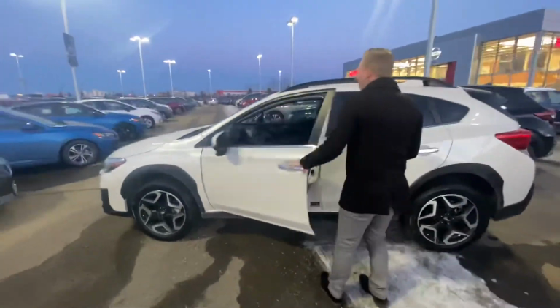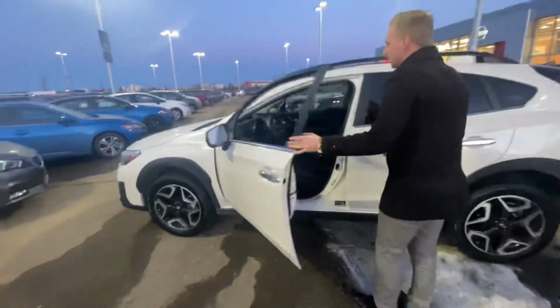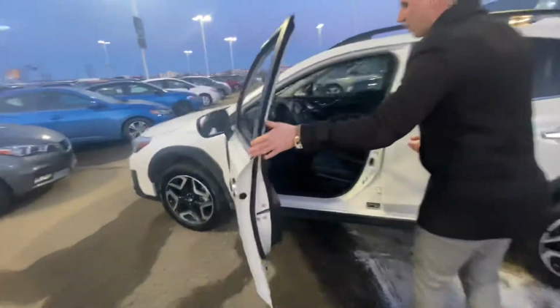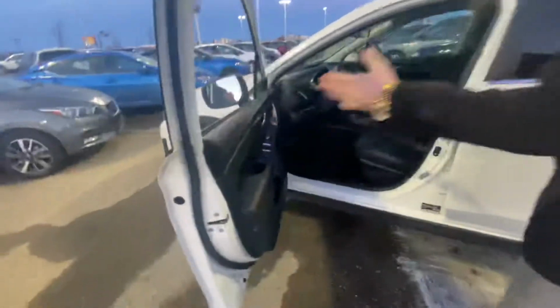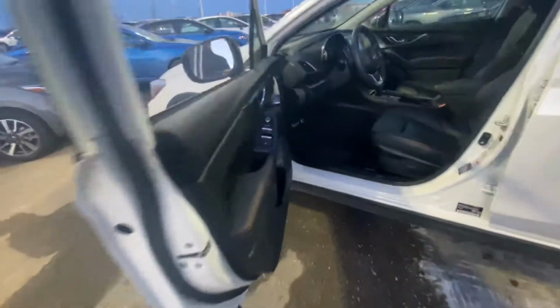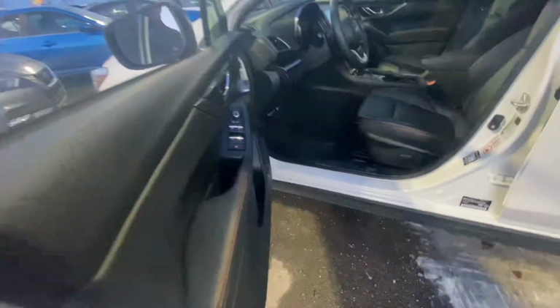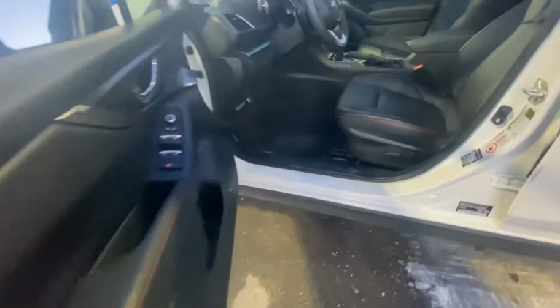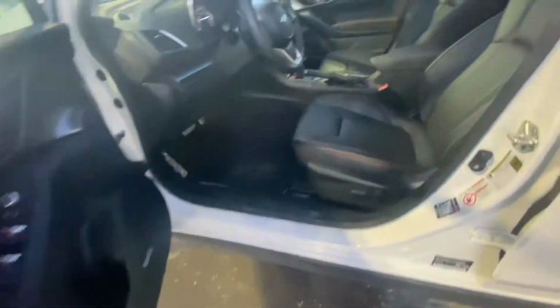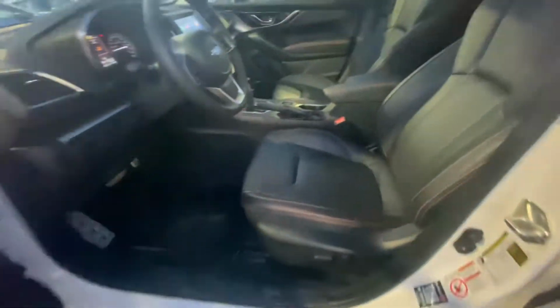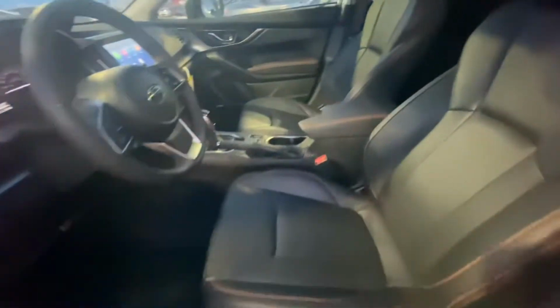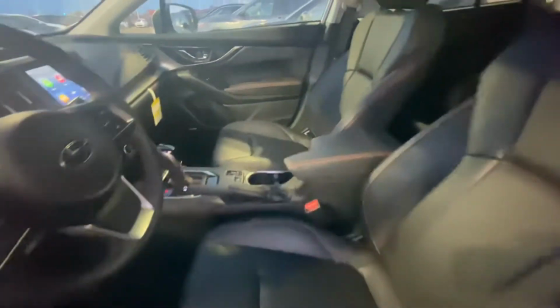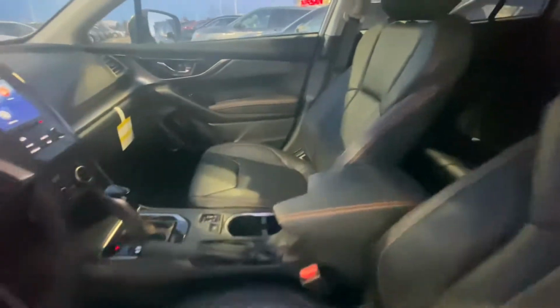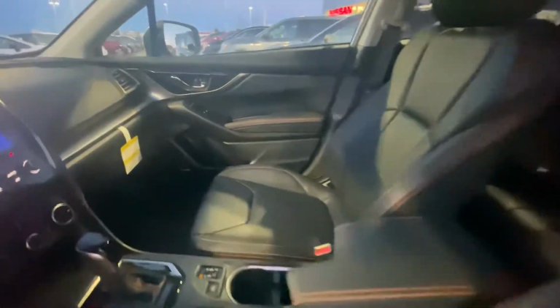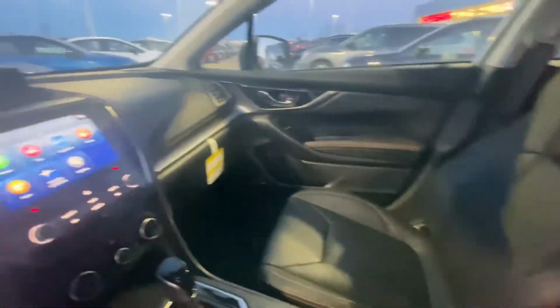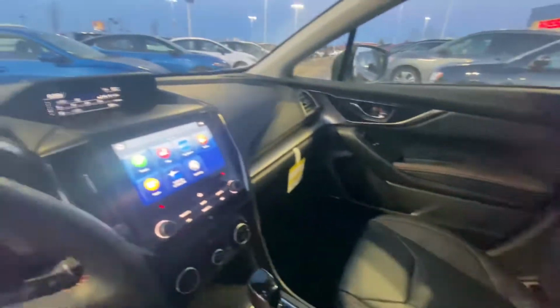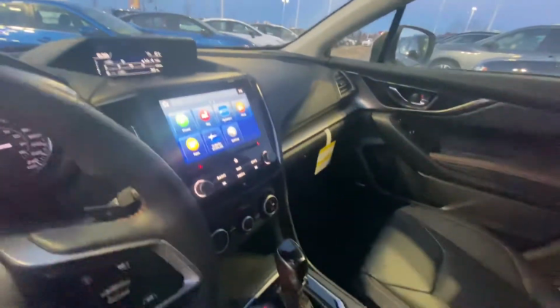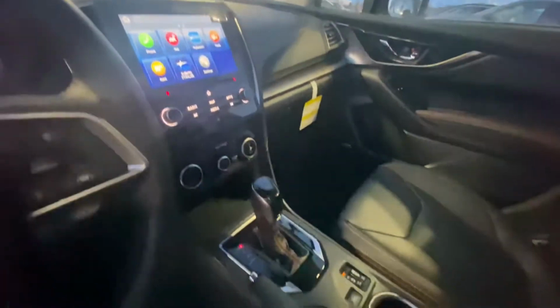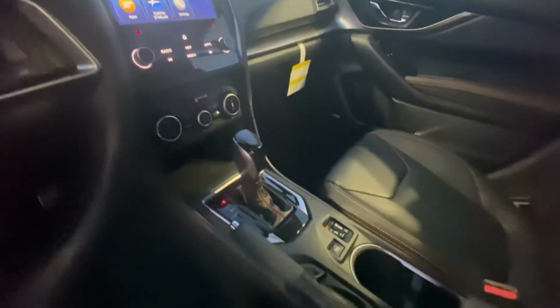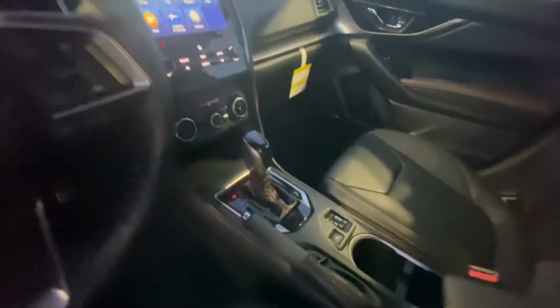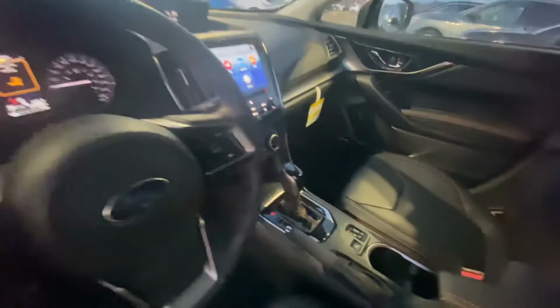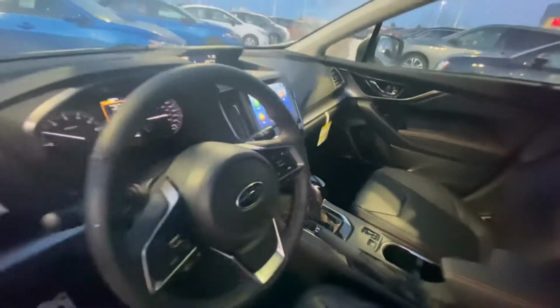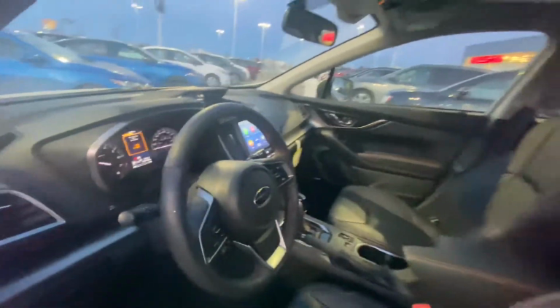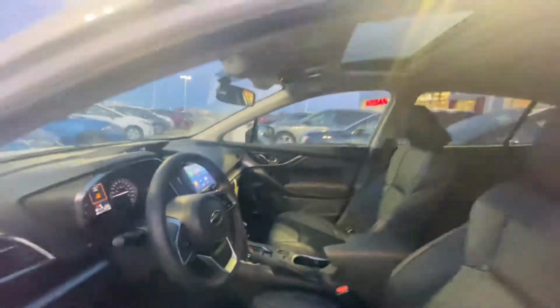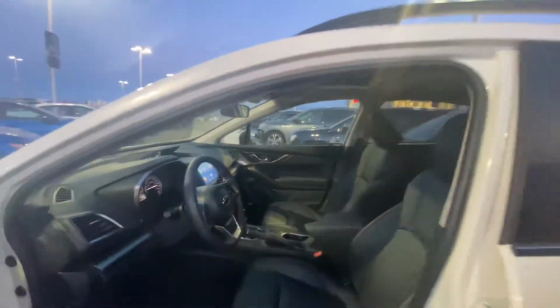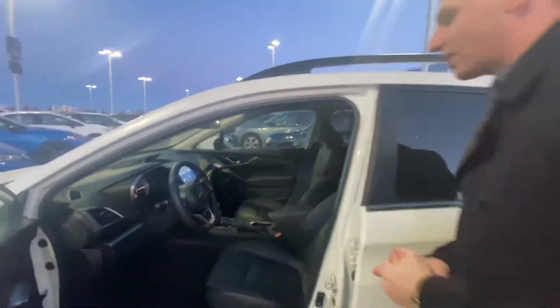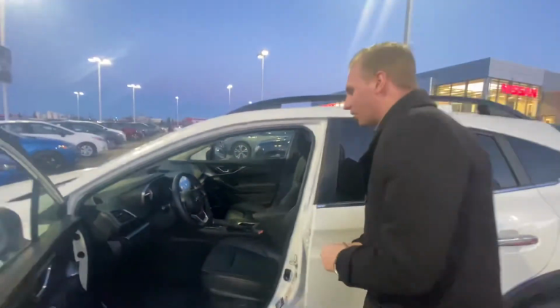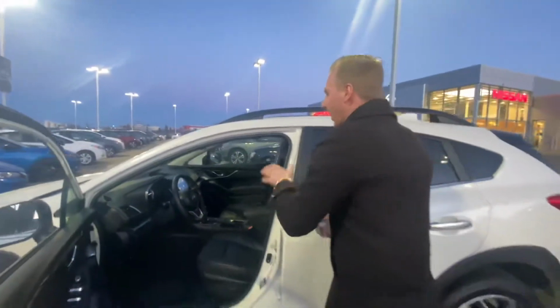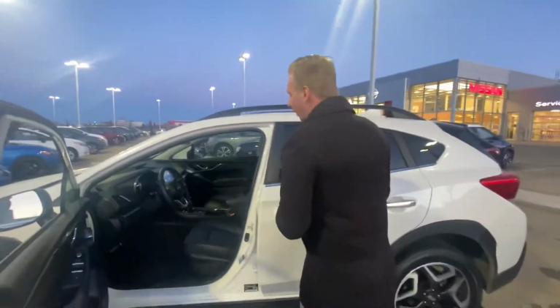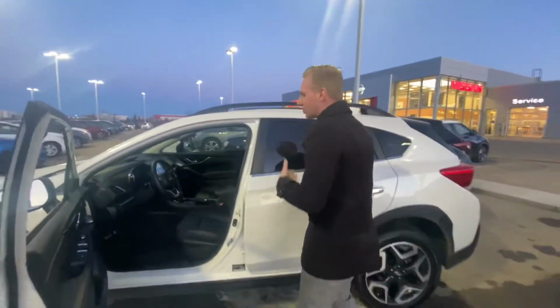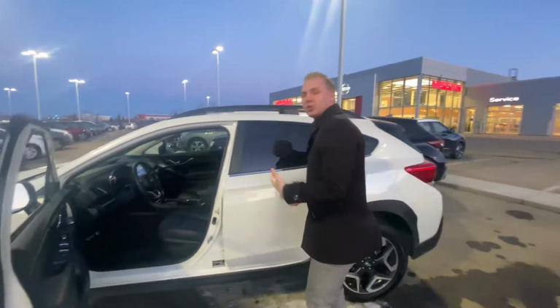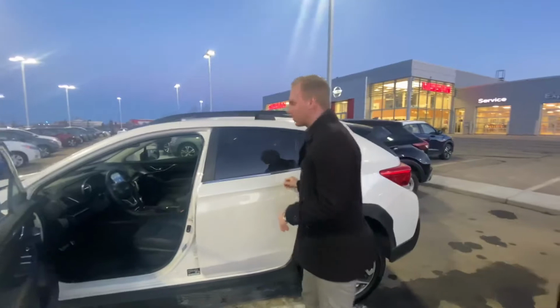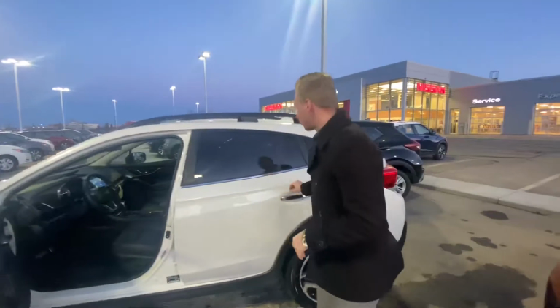On the interior of this one it's the absolute full load — you're going to have the Harman Kardon premium audio, heated seats, heated steering wheel keeping you nice and warm in the wintertime, that touchscreen display with your Apple CarPlay and Android Auto, and intelligent cruise control as well.